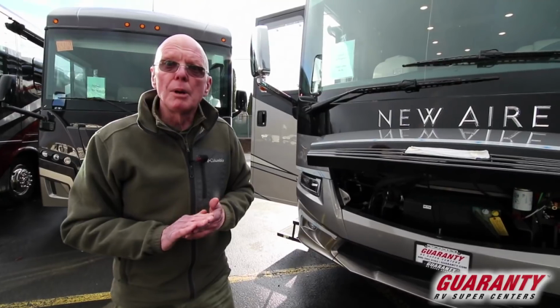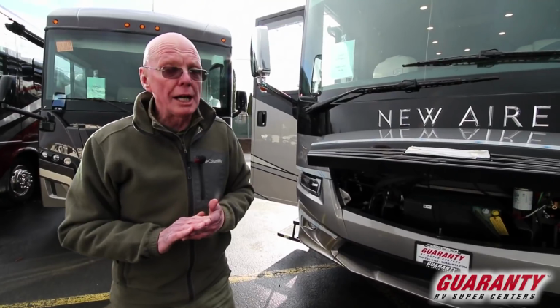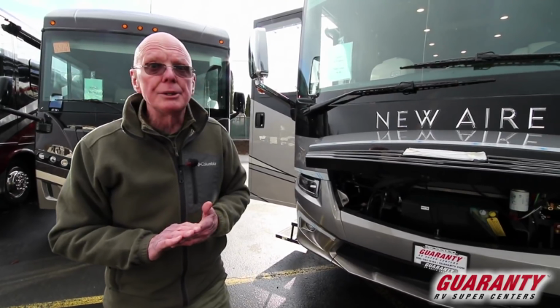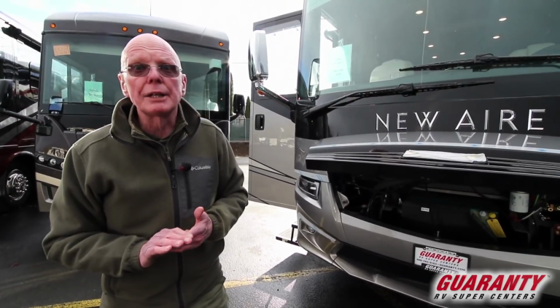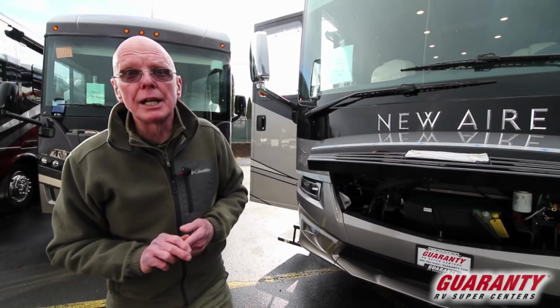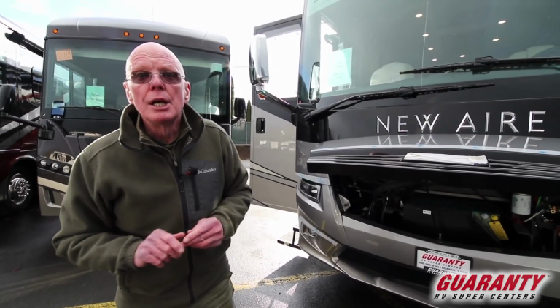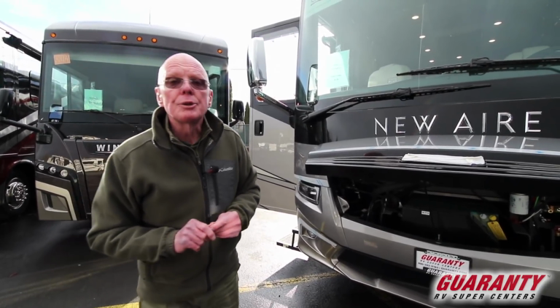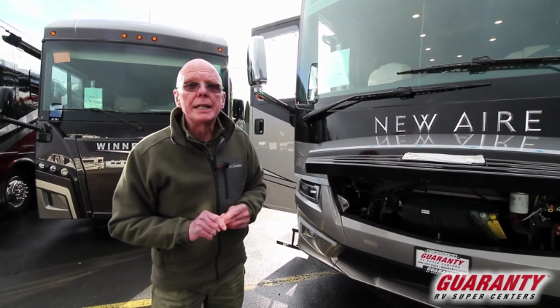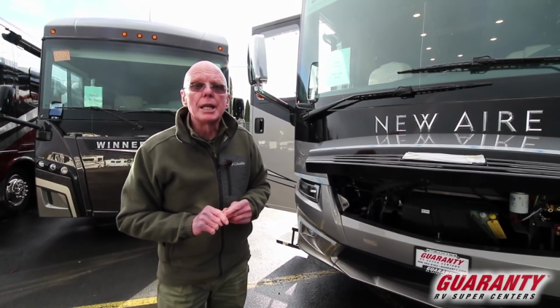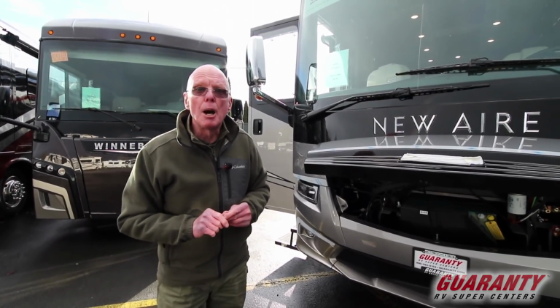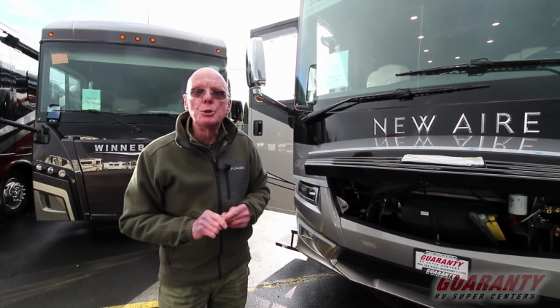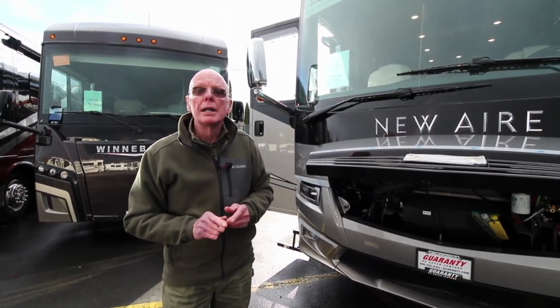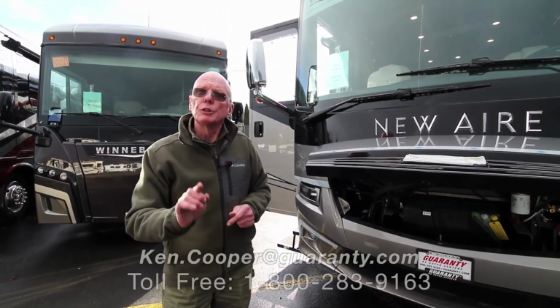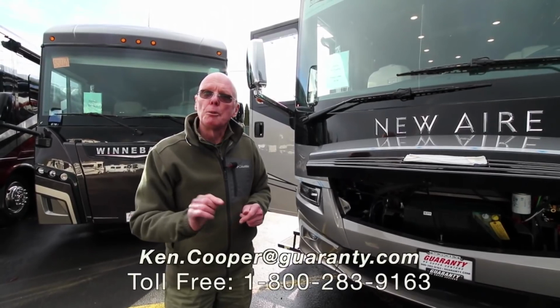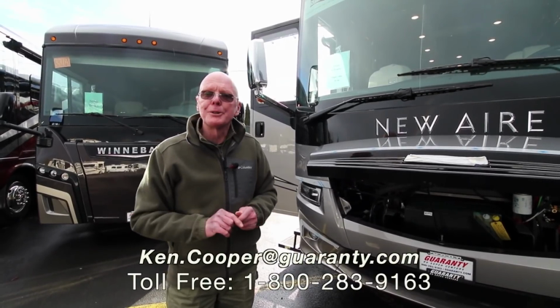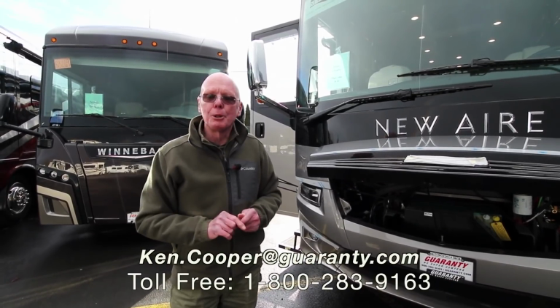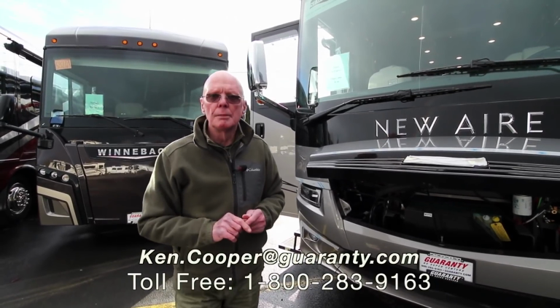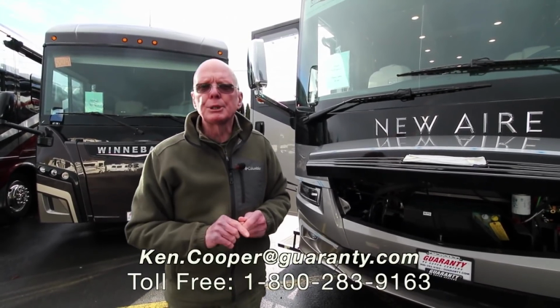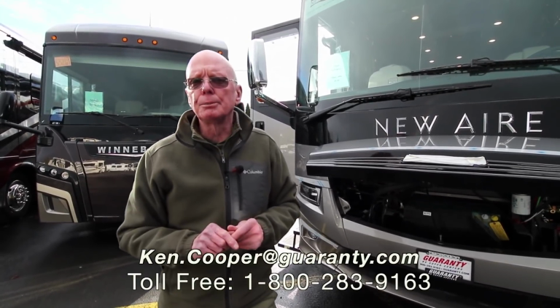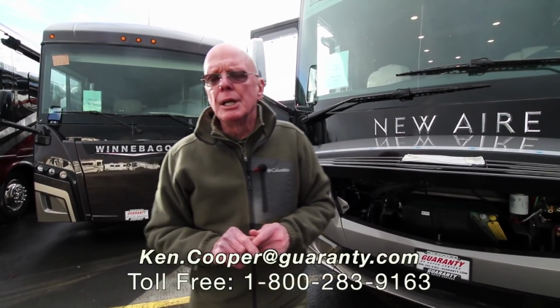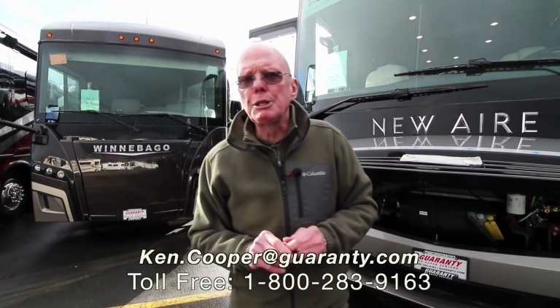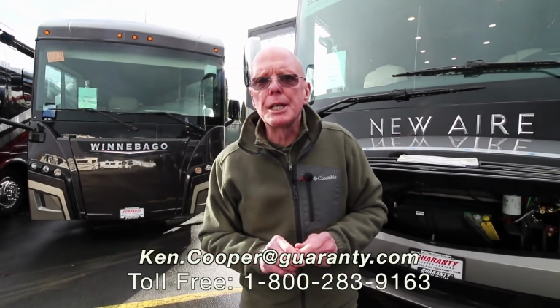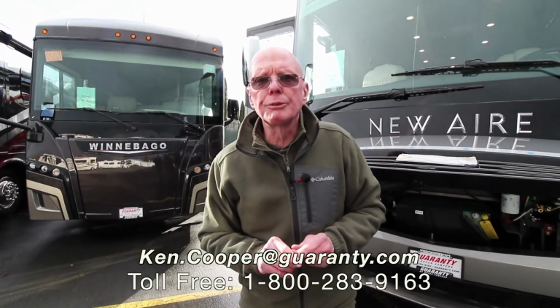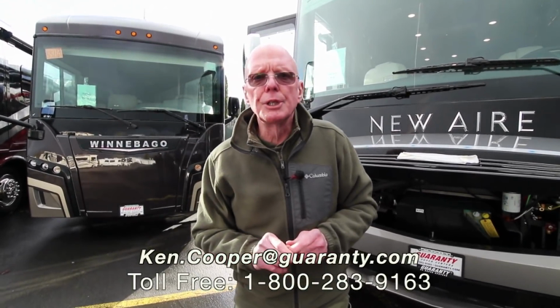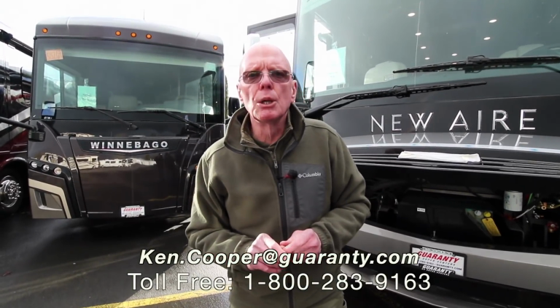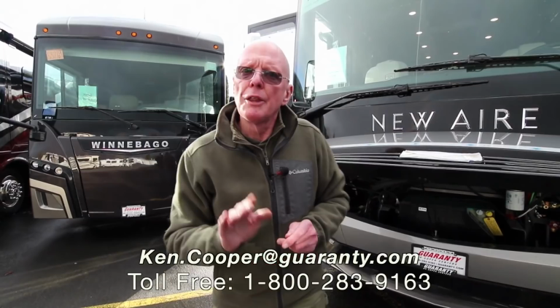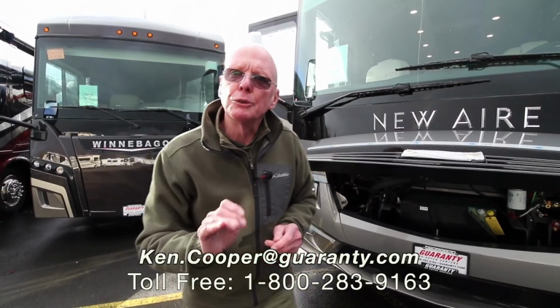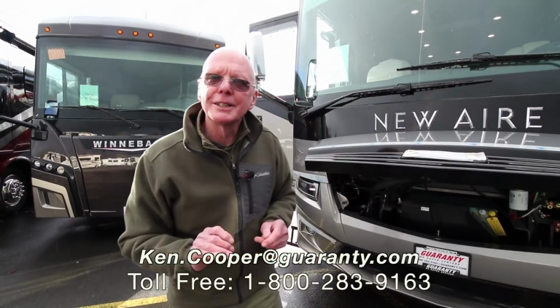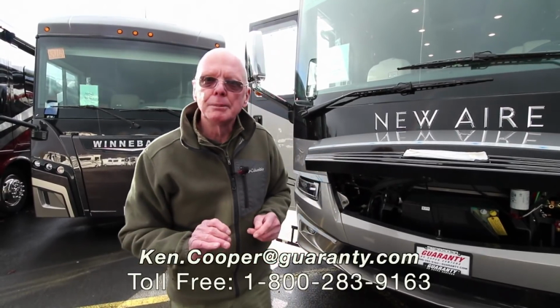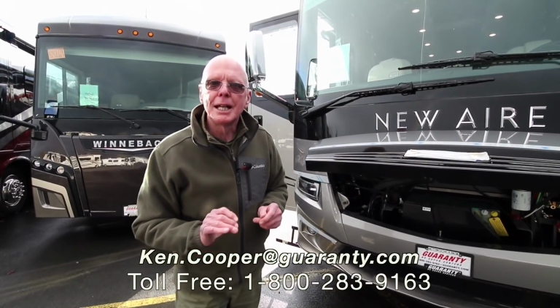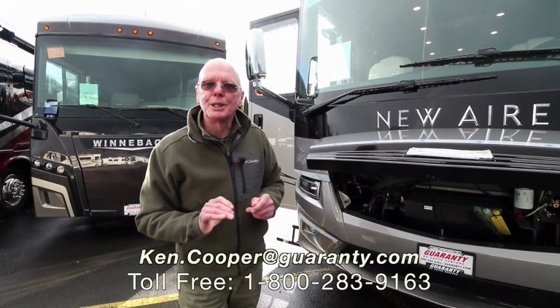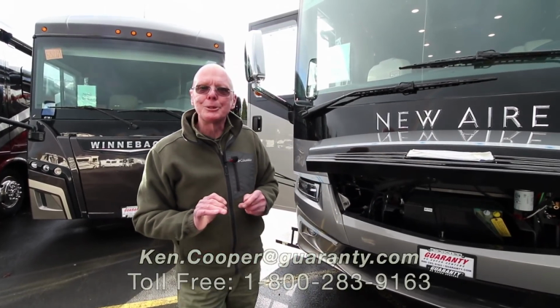This quite literally is a wonderful coach in terms of performance, handling — the whole ball of wax. Brand new, factory fresh, 2018 Newmar Newair. If you'd like to know more about this motorhome, my name's Ken Cooper. You can reach me at the toll-free phone number below. Thank you for taking the time, and I hope to hear from you soon.